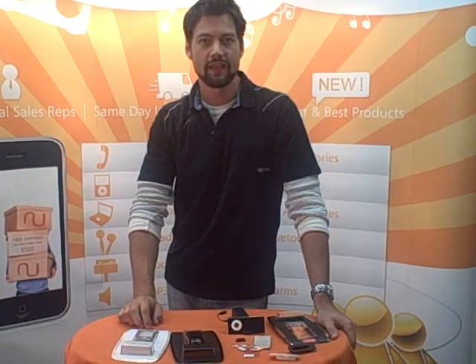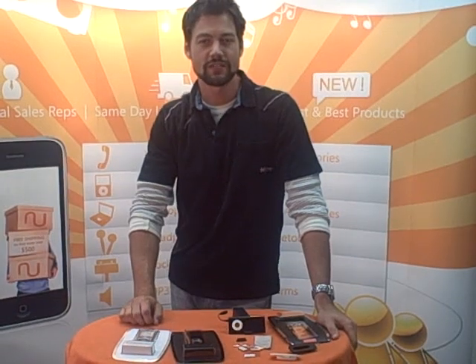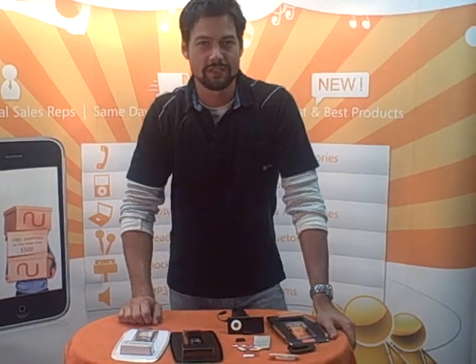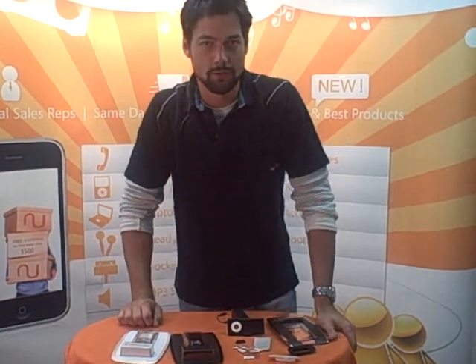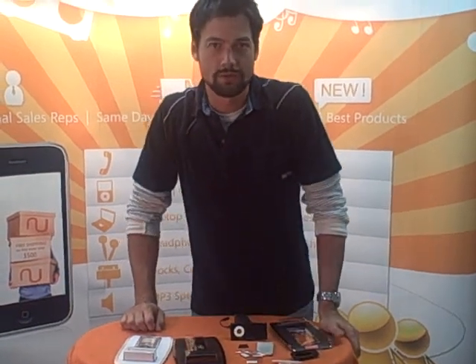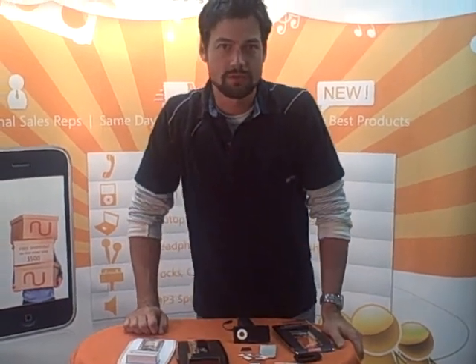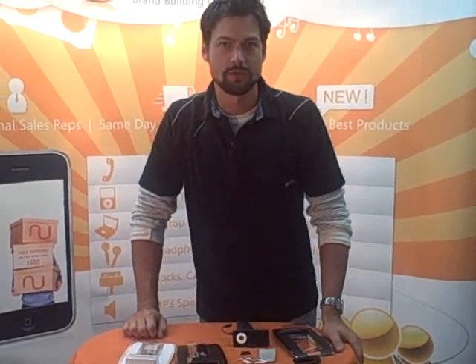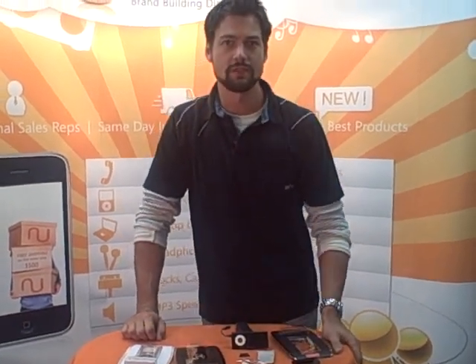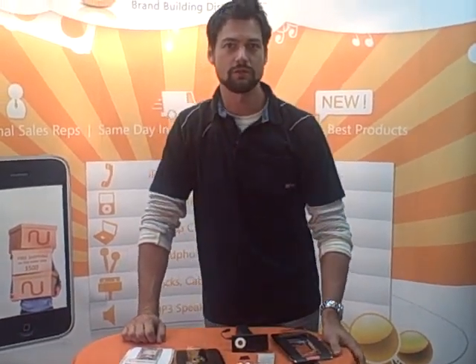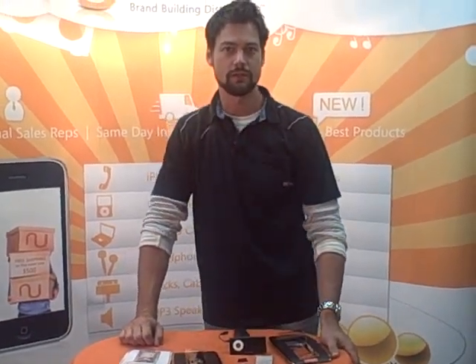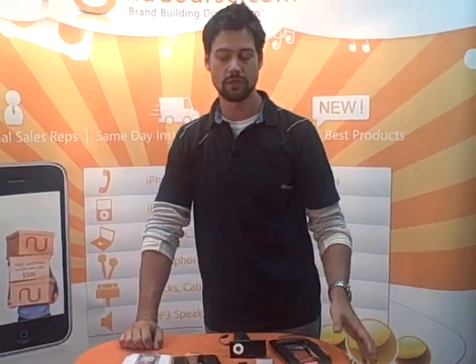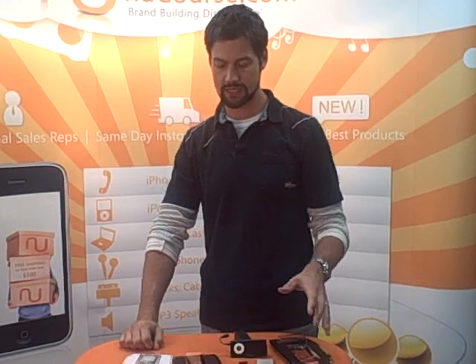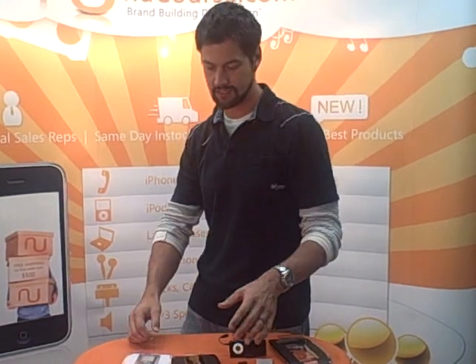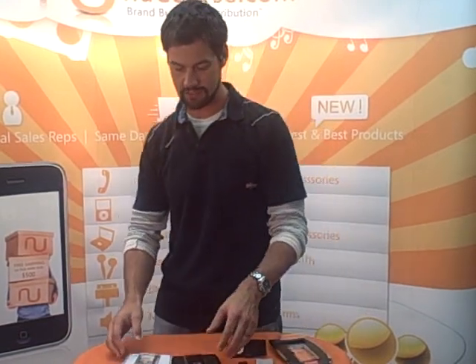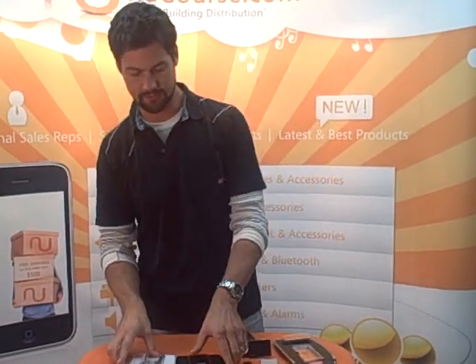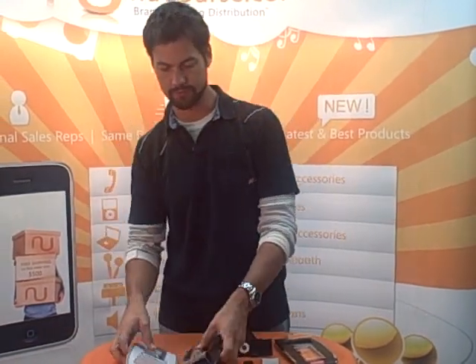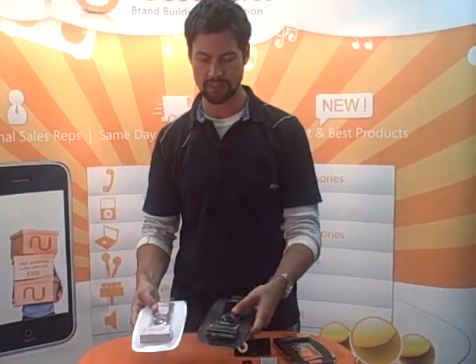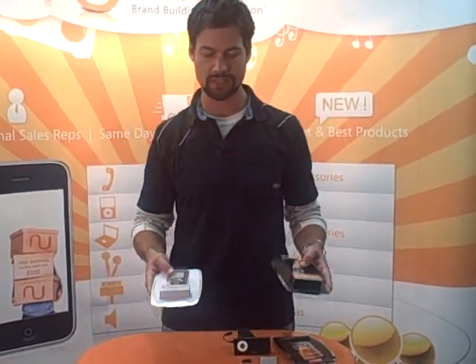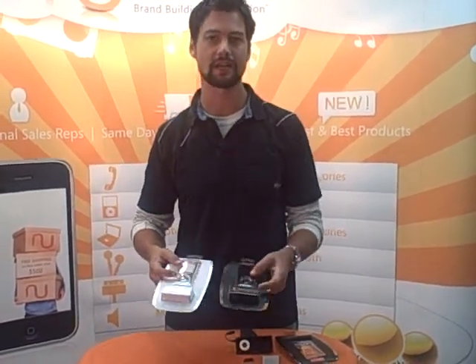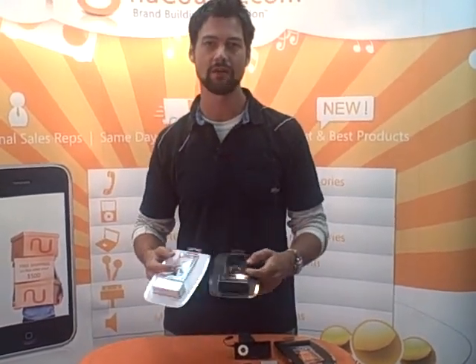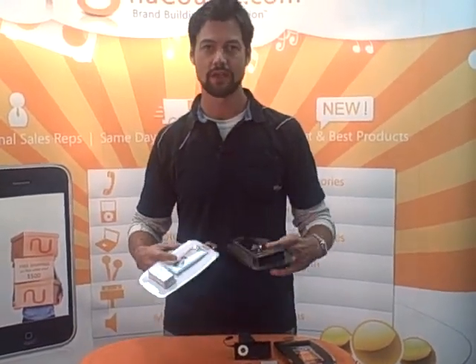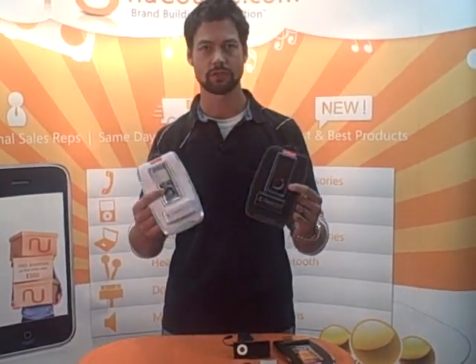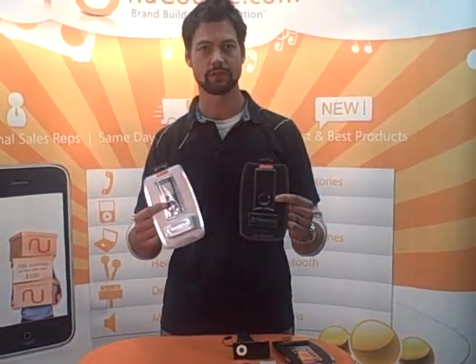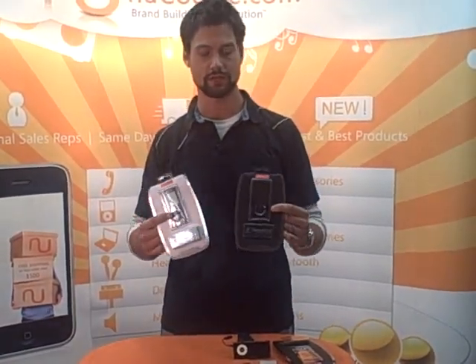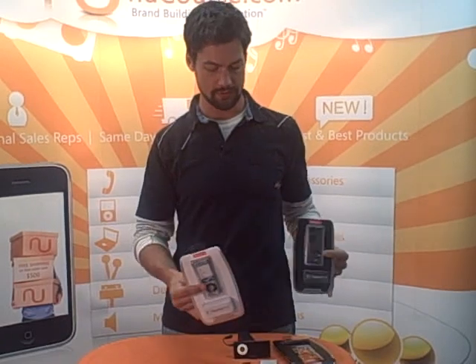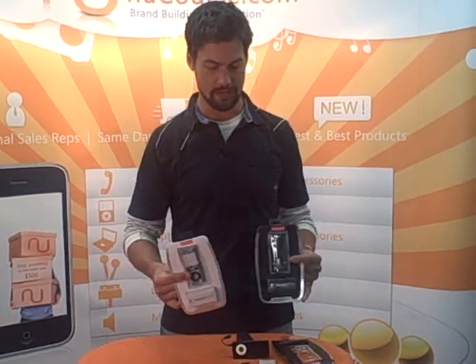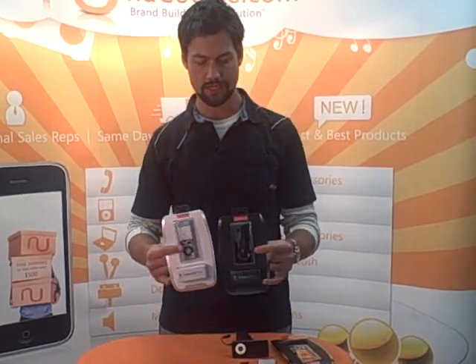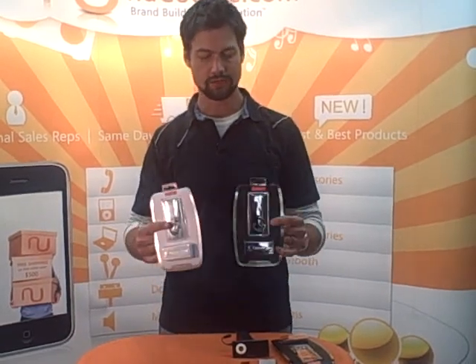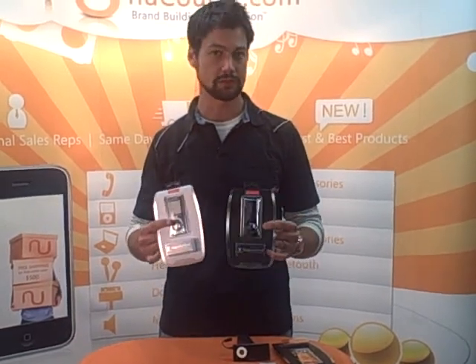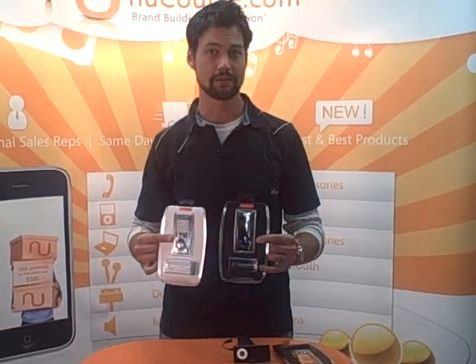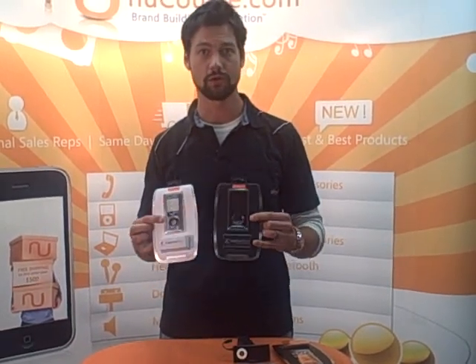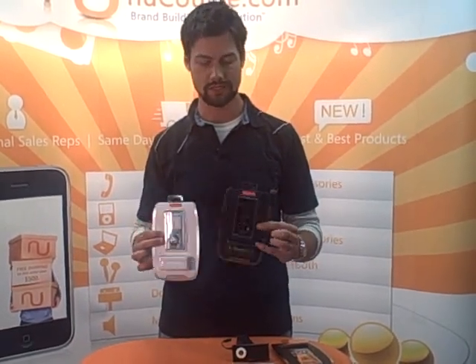Hey folks, how you doing? This is Logan Webster with New Course Distribution, sales marketing director. We just got this in directly from SwitchEasy. It's in stock now. I just wanted to show you what this looks like, what comes in the package. These are available today — go ahead and order these today.